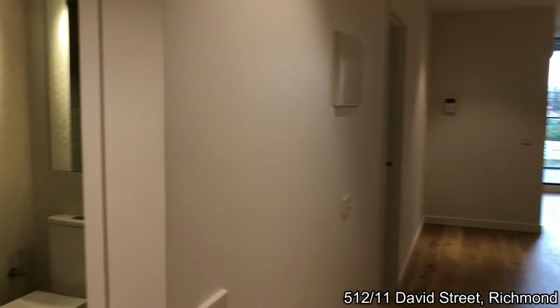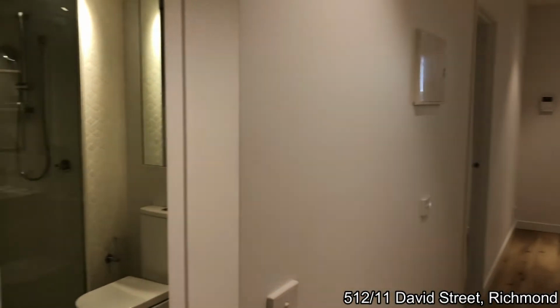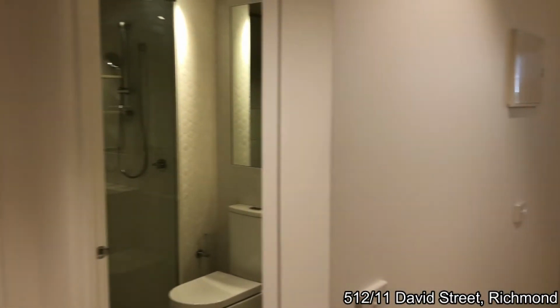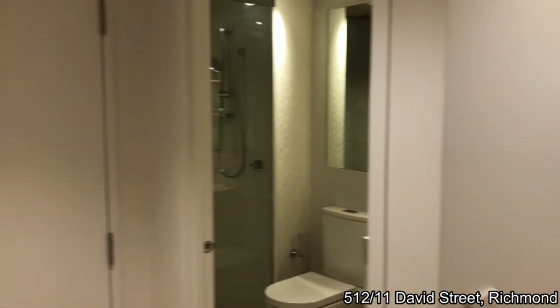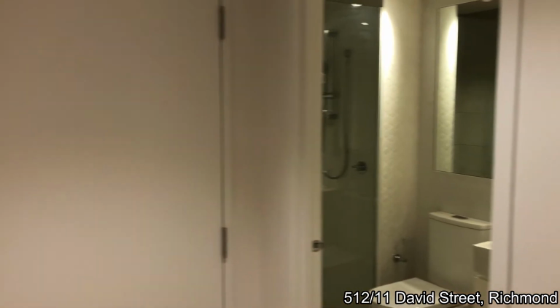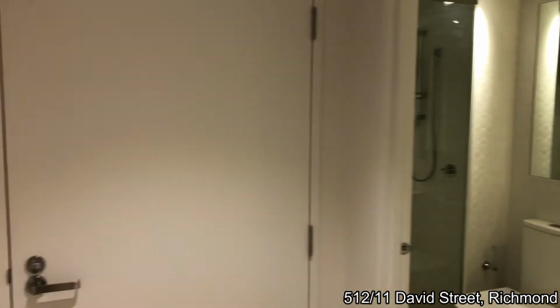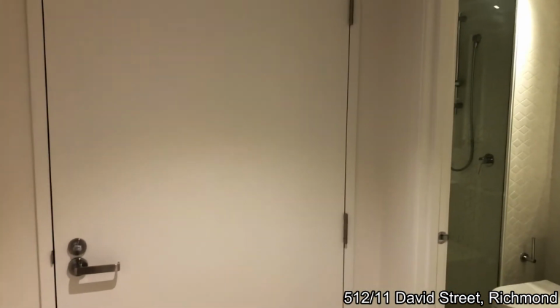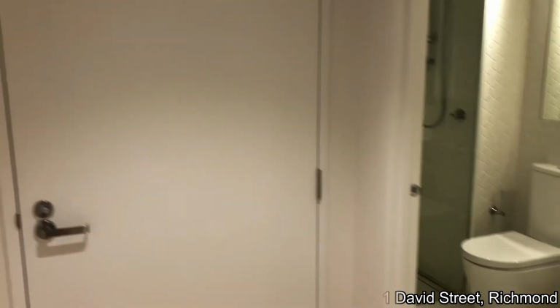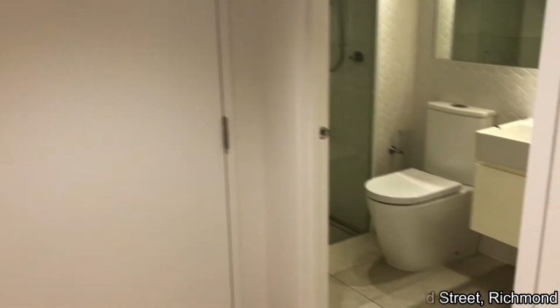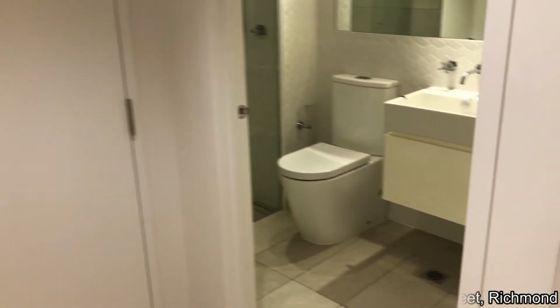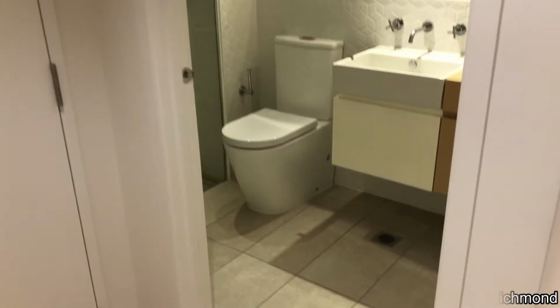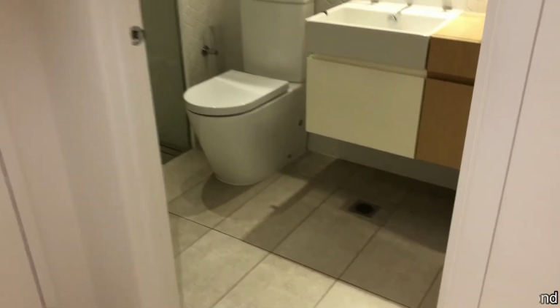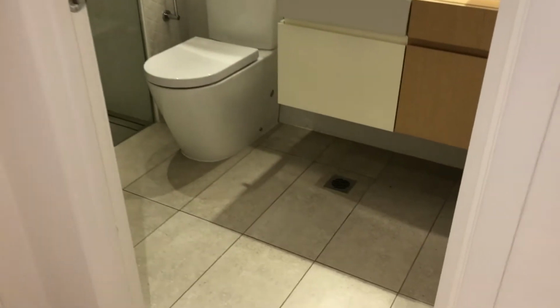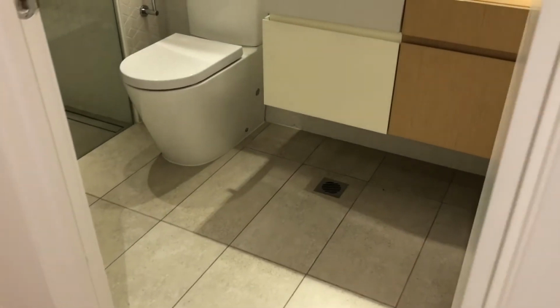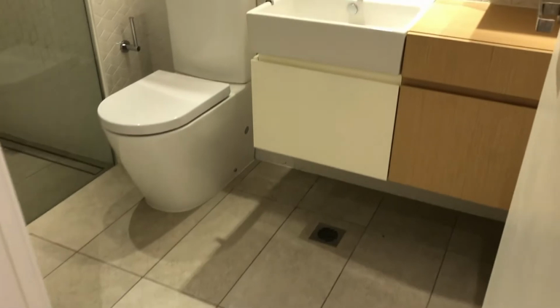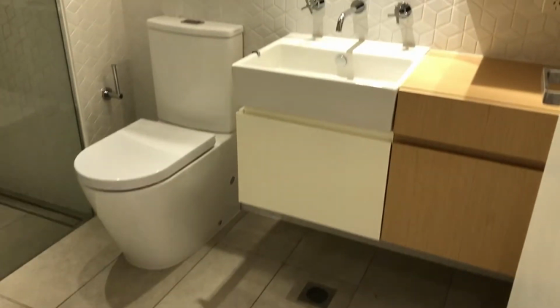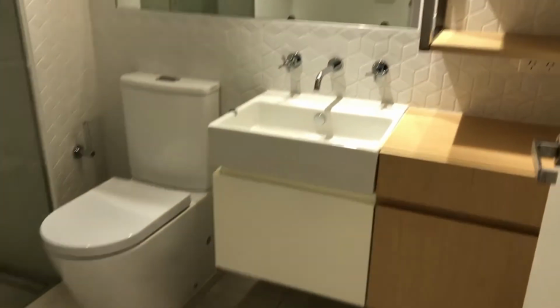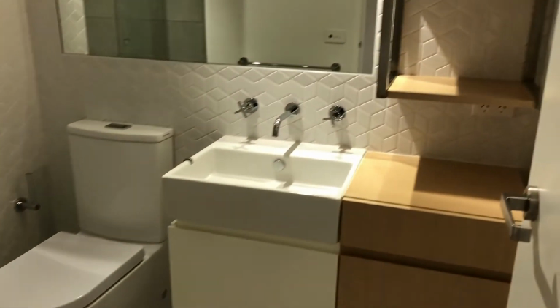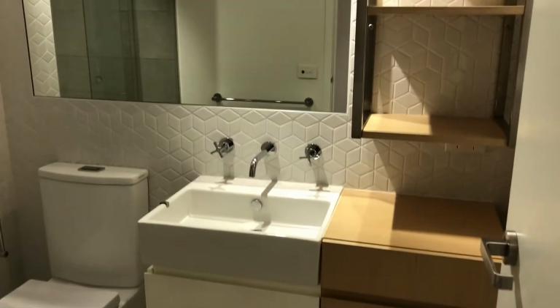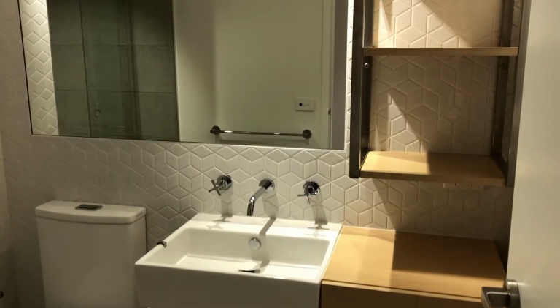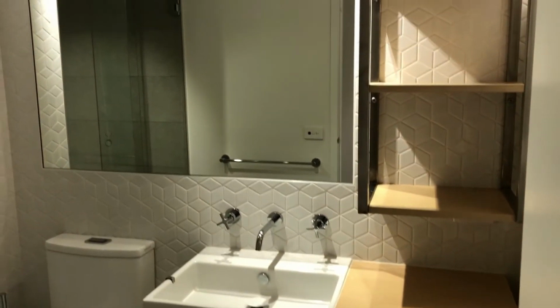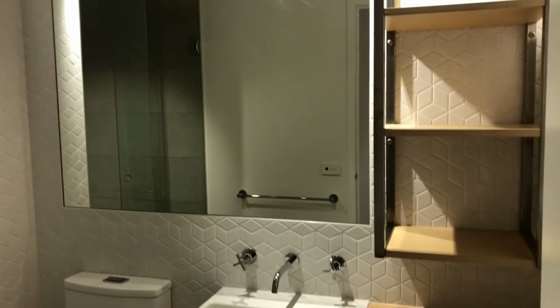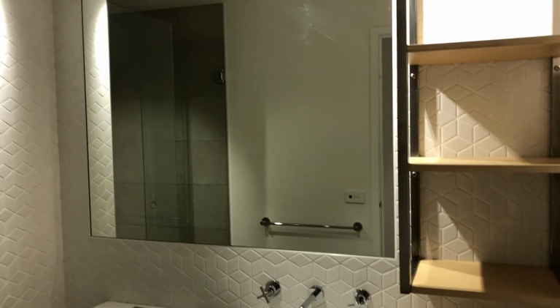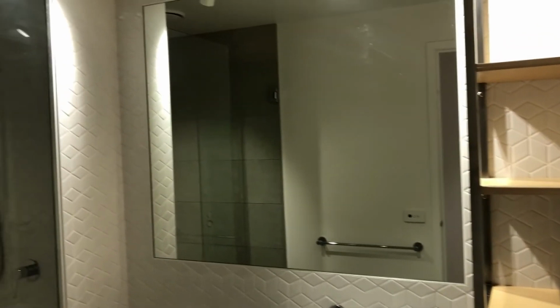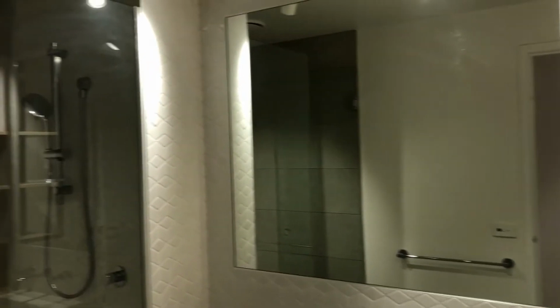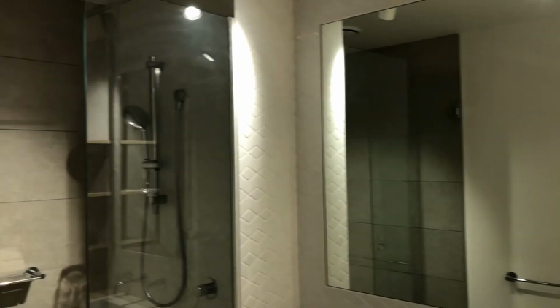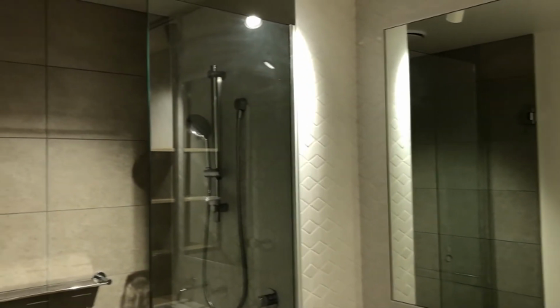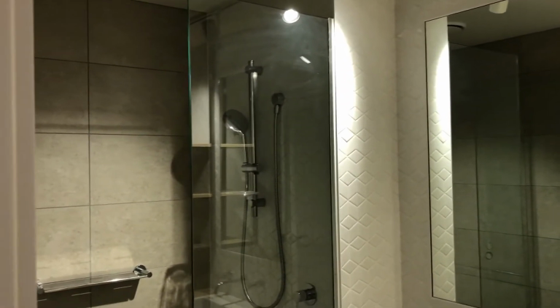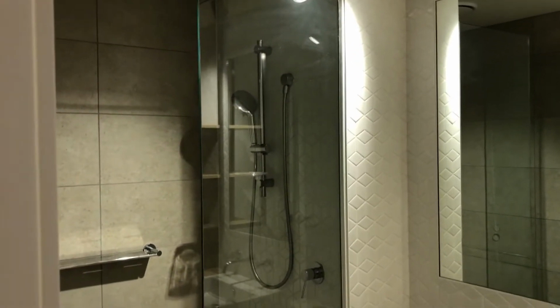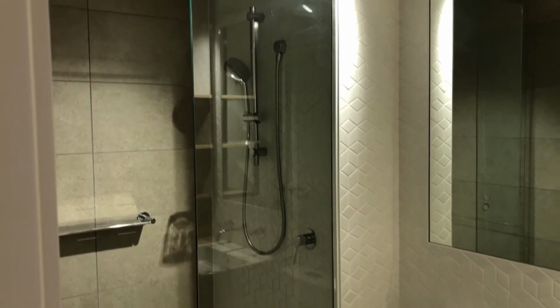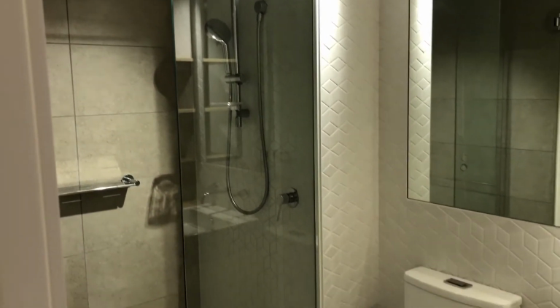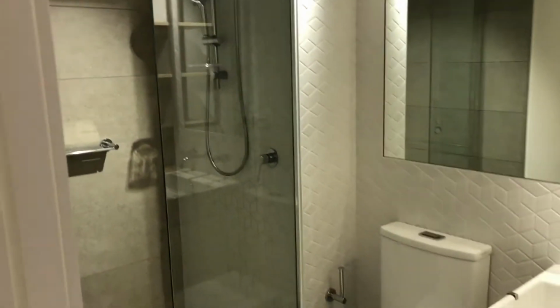We have the front door here which leads off to the bathroom. The bathroom is a really good size. This apartment is cleverly designed with a lot of storage space. It's near new and really modern.